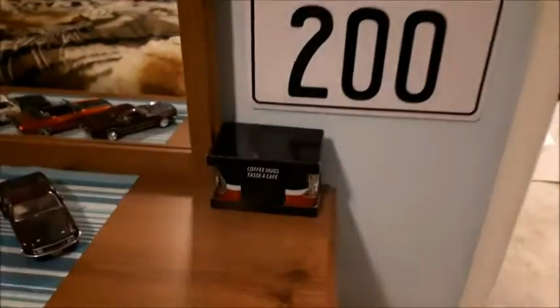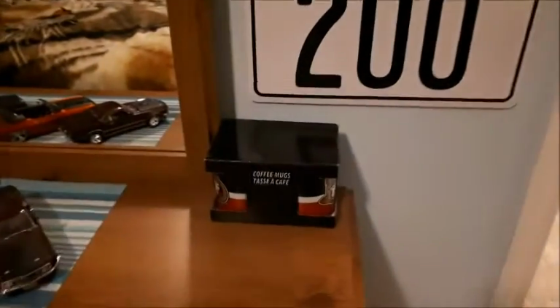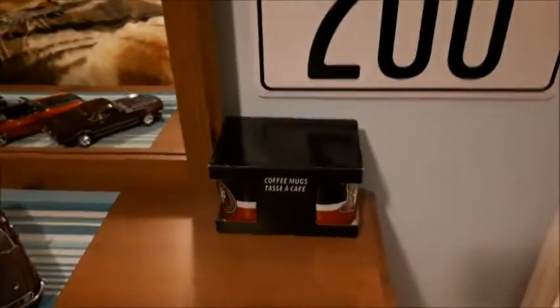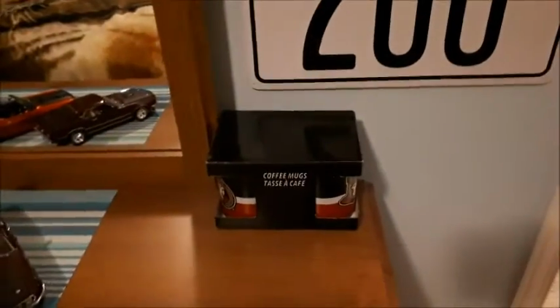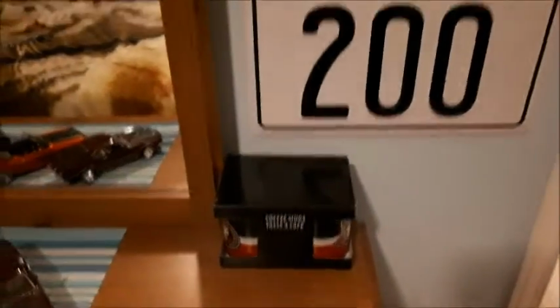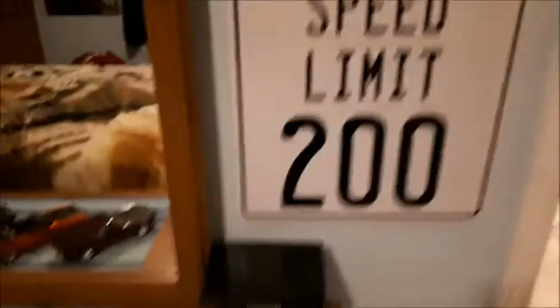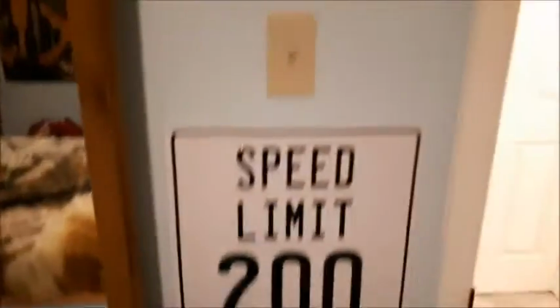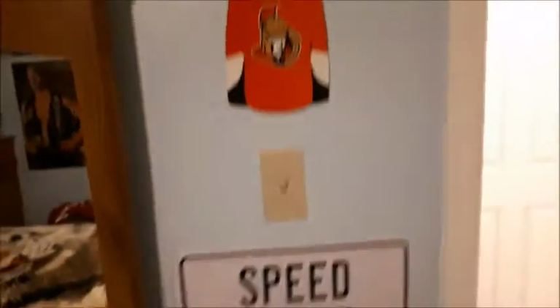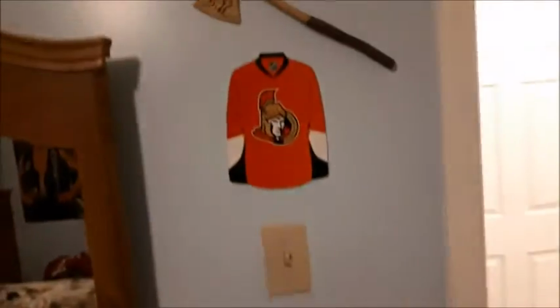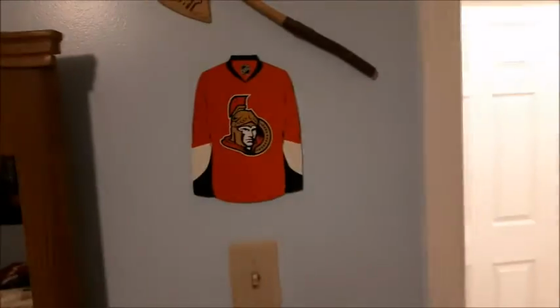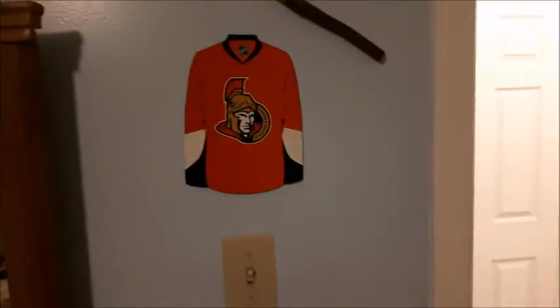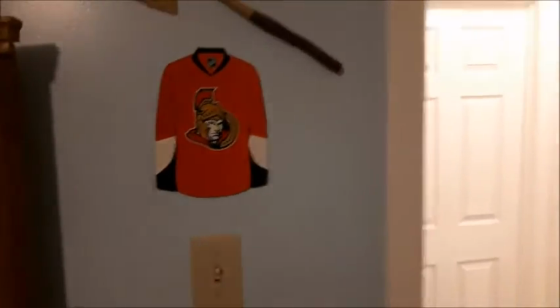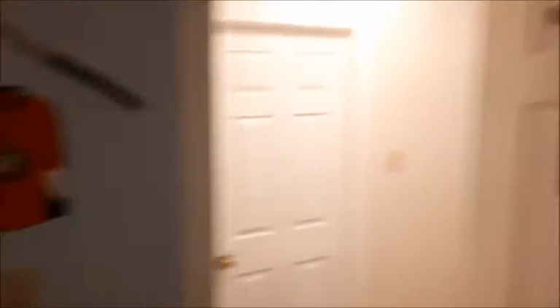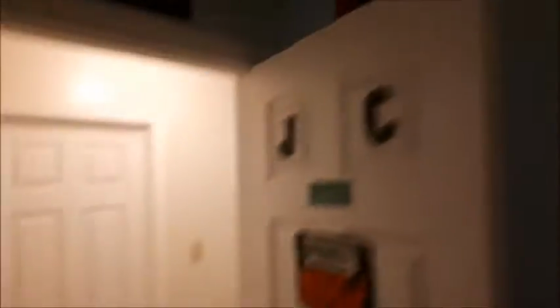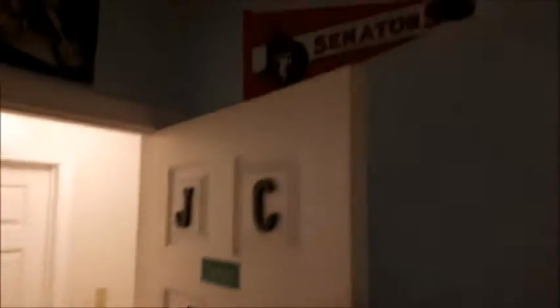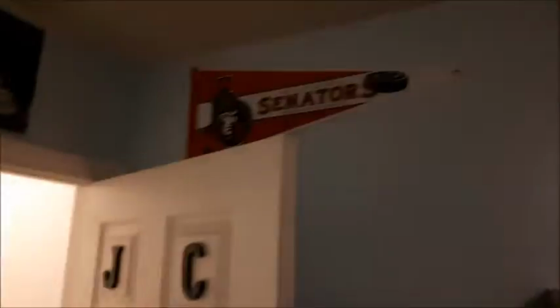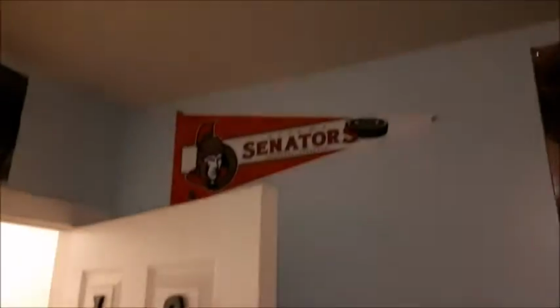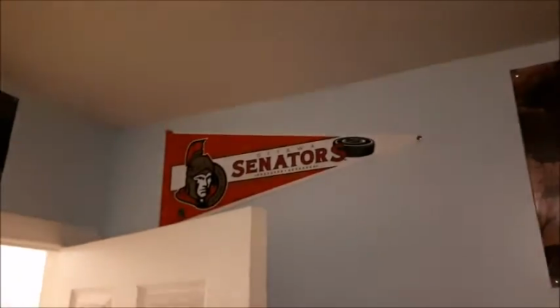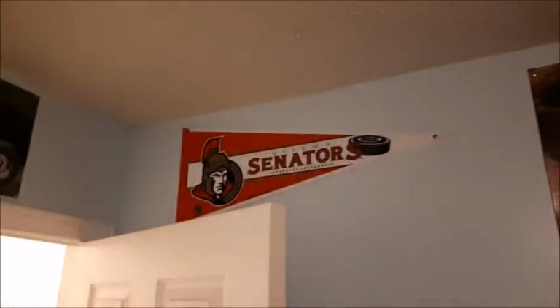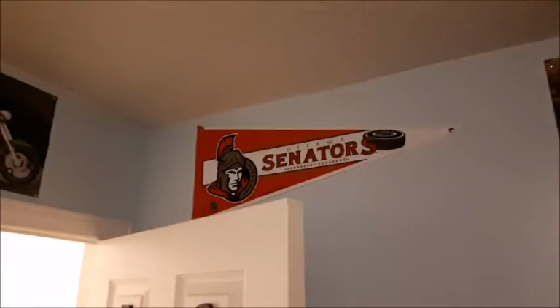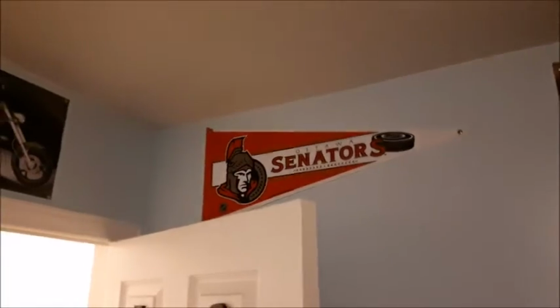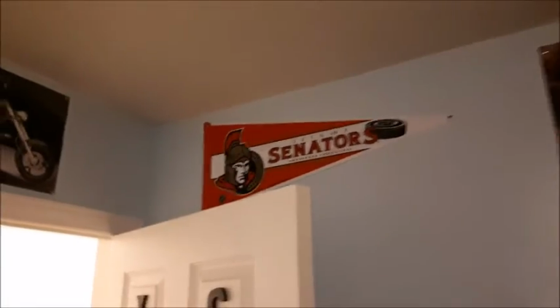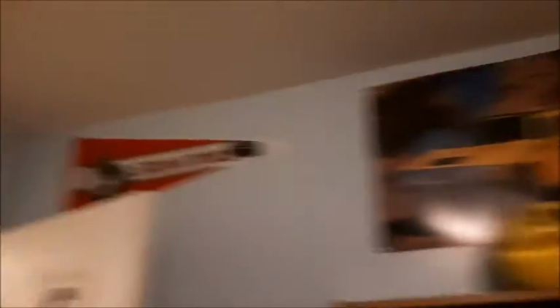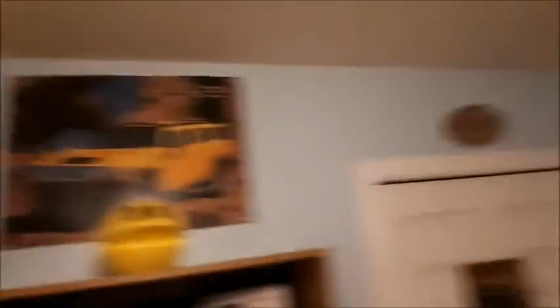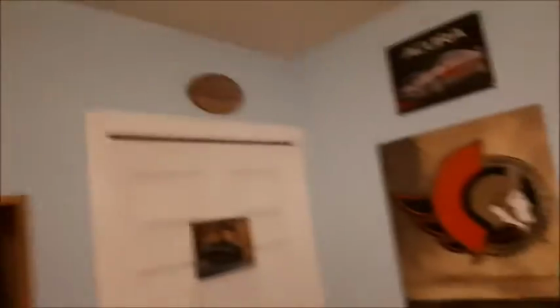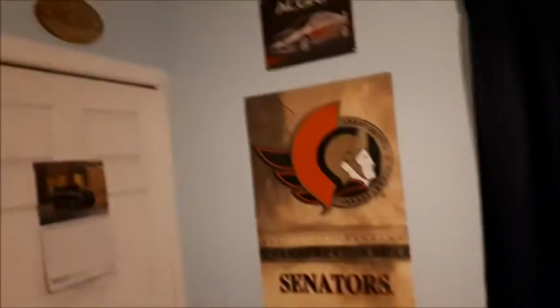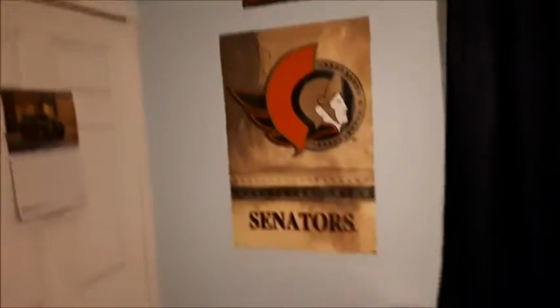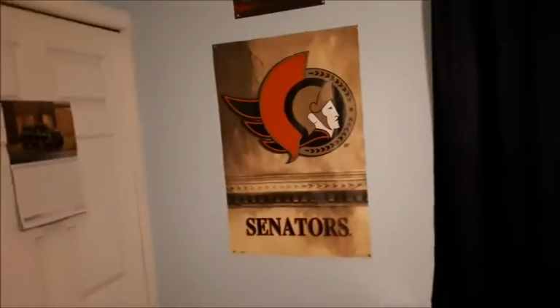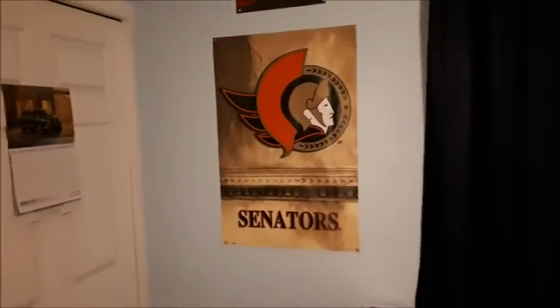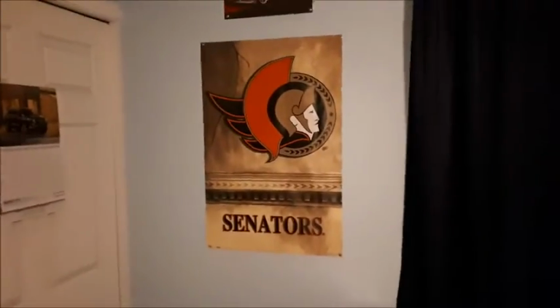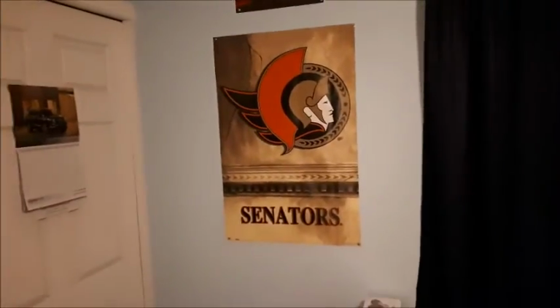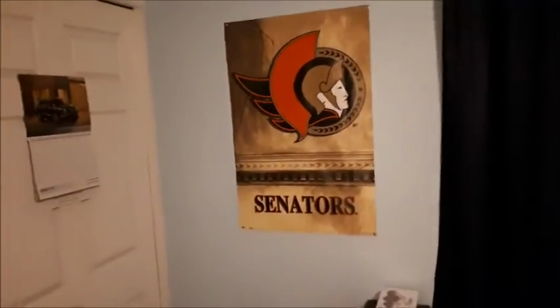I have my Ottawa Senators mugs — I have a spot for them, I just haven't put them there yet. There's a little Ottawa Senators plaque, an Ottawa Senators flag in the top corner, and of course my Ottawa Senators poster.